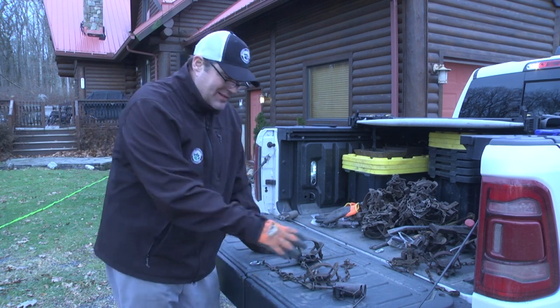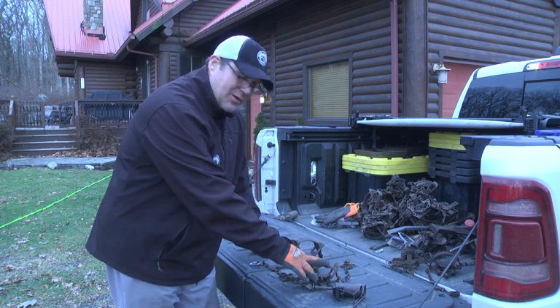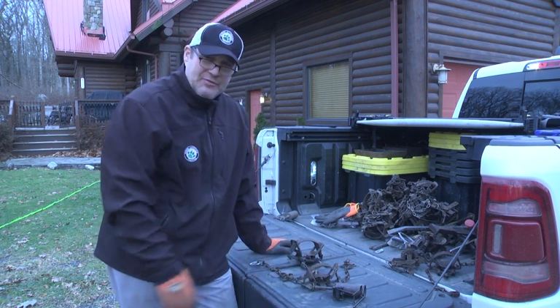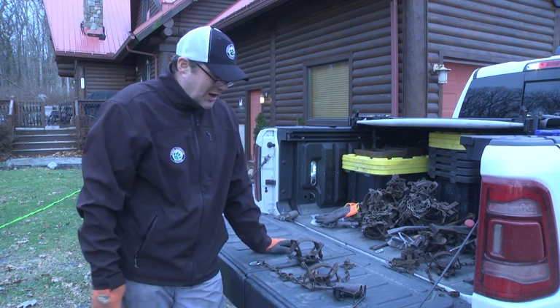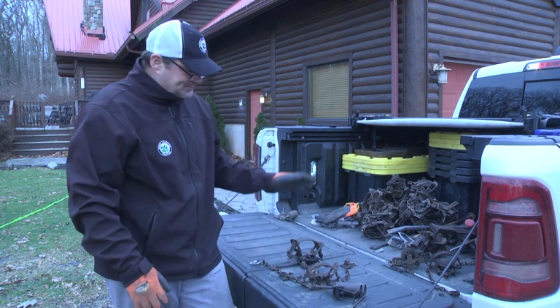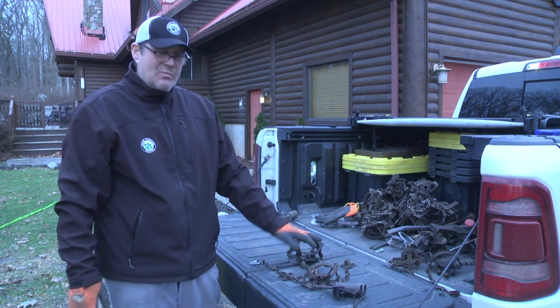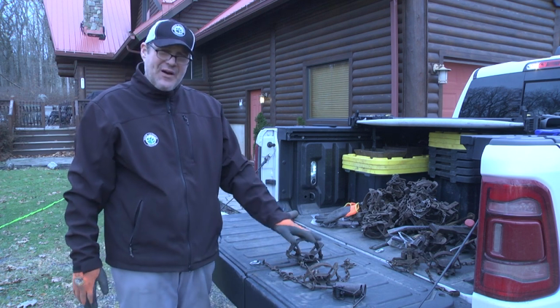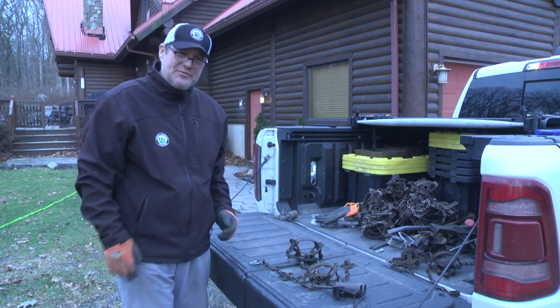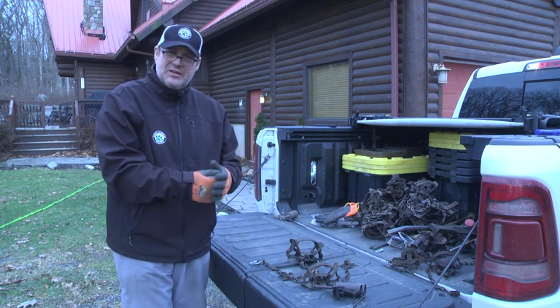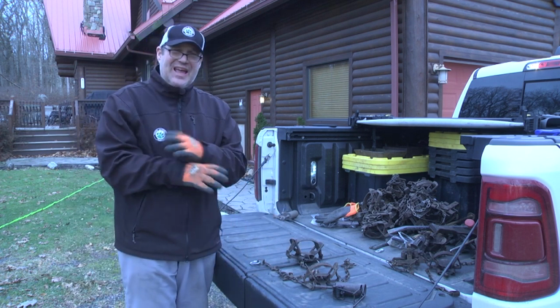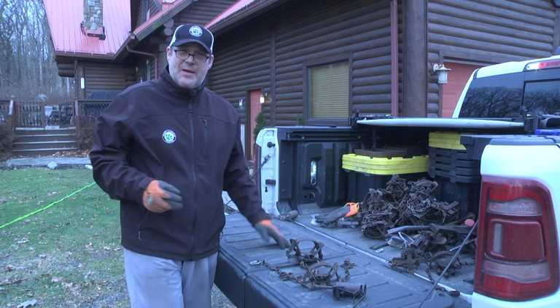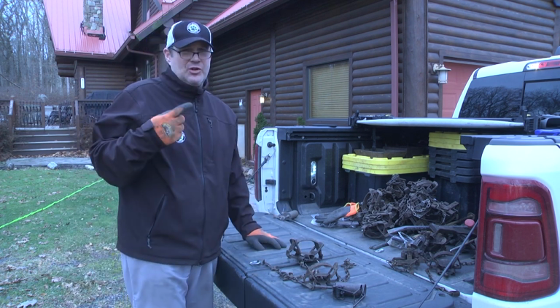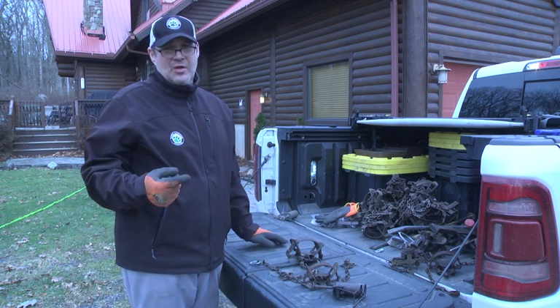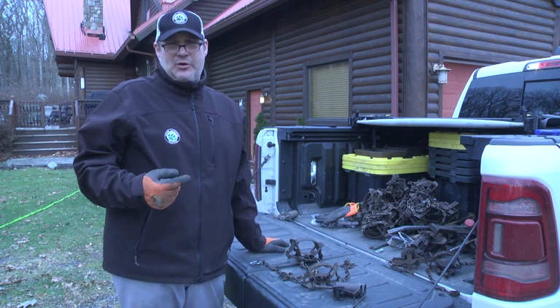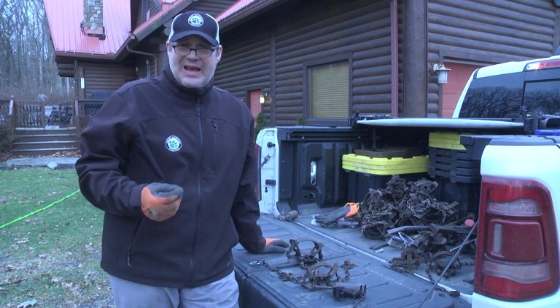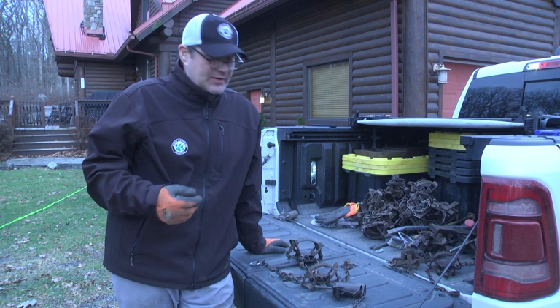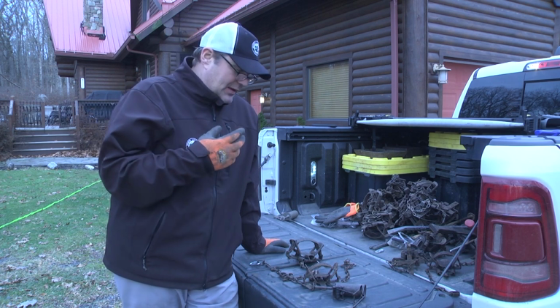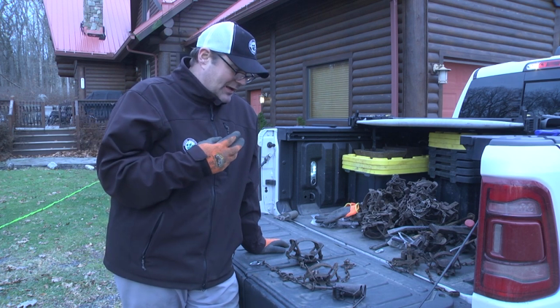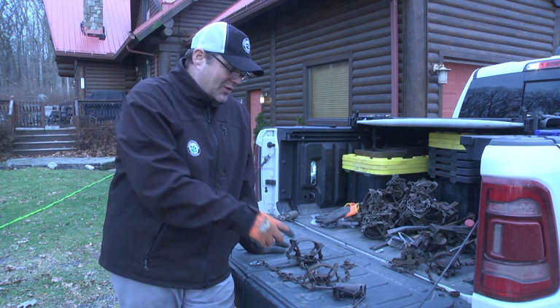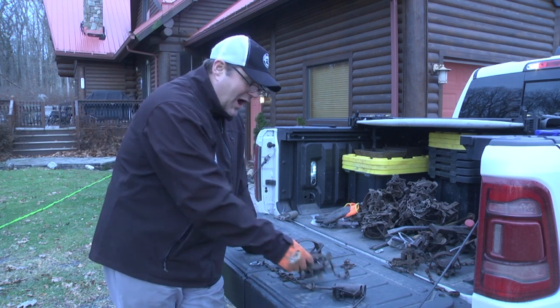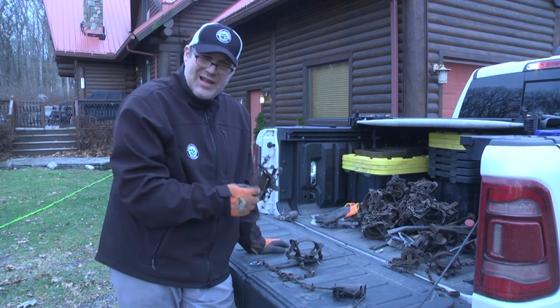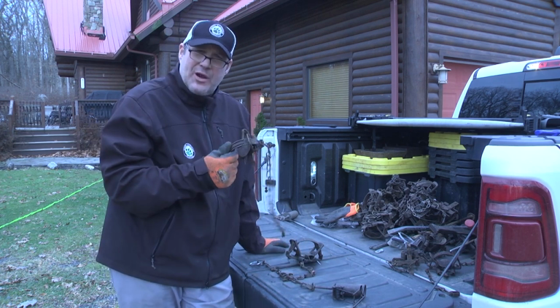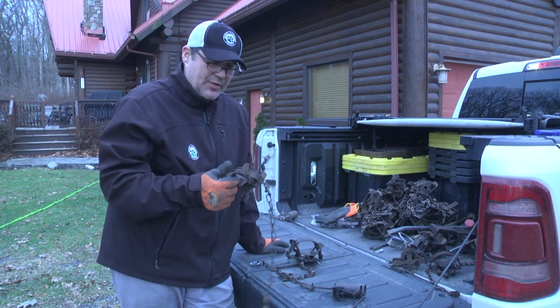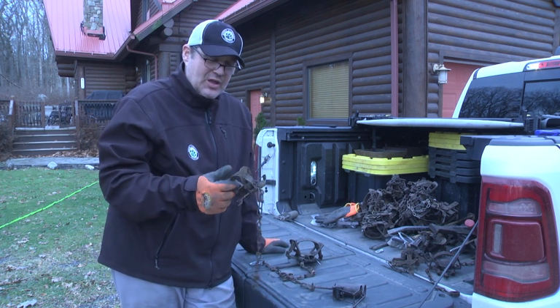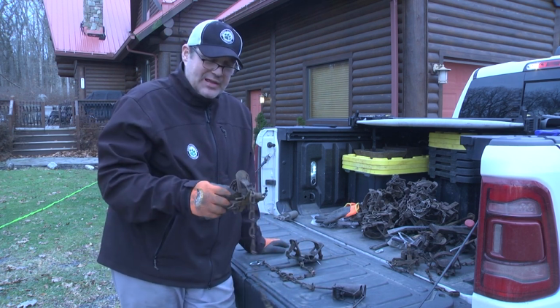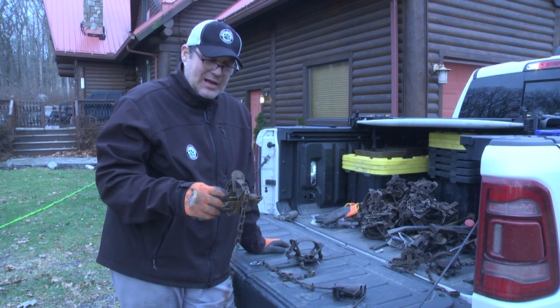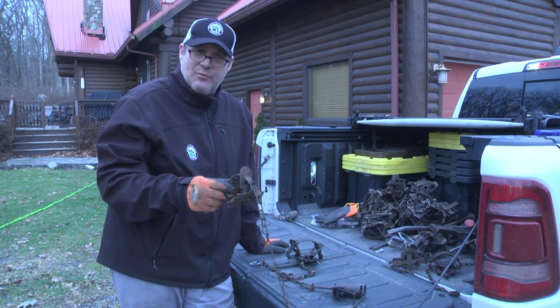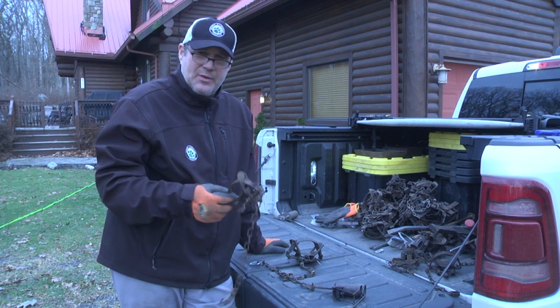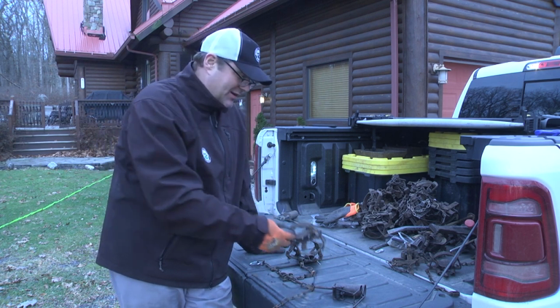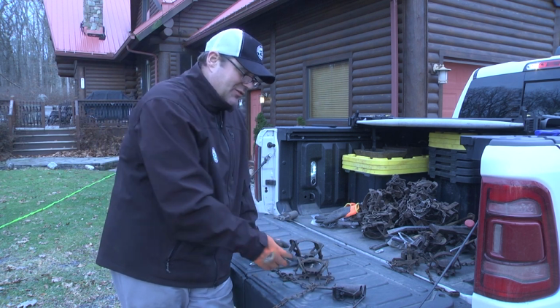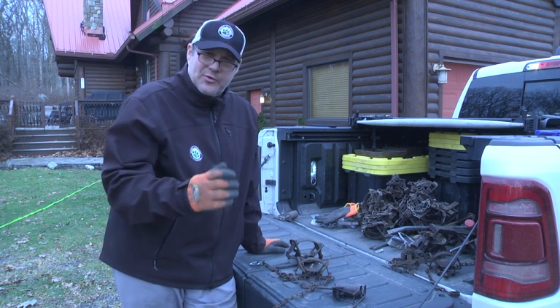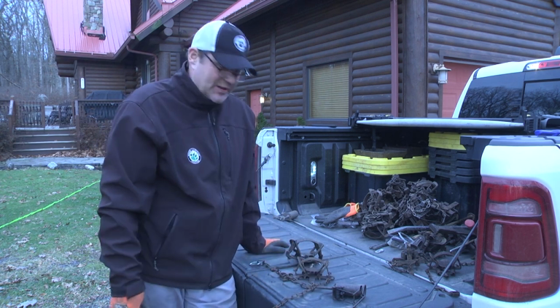A brand new dog proof does not have to be boiled — these are good right out of the box. With the other ones — the one and a half double jaw, the 550, the 650 — any trap you're going to use for canines or water sets, you want to boil those and get them ready to be working. The dog proofs are a whole different animal.